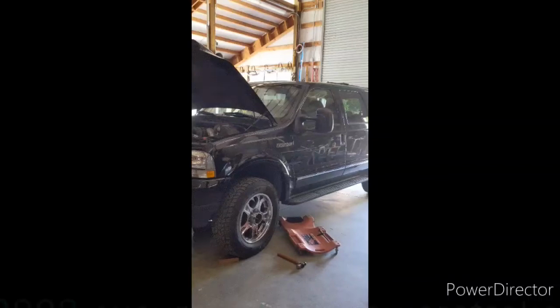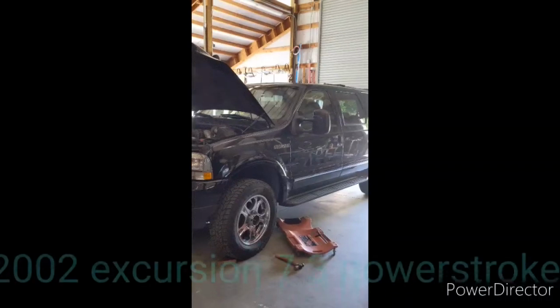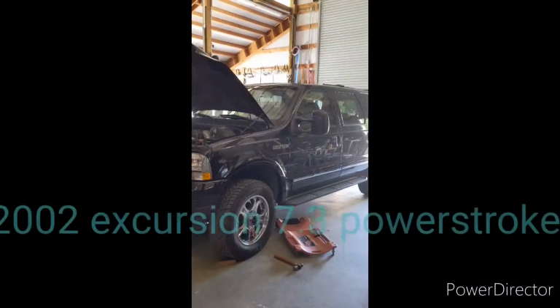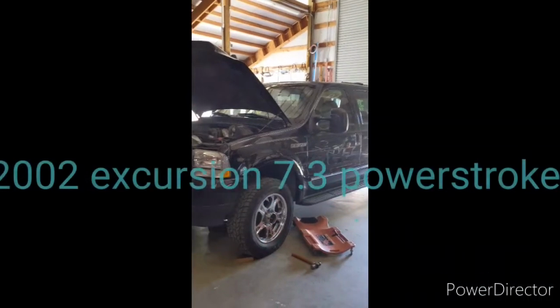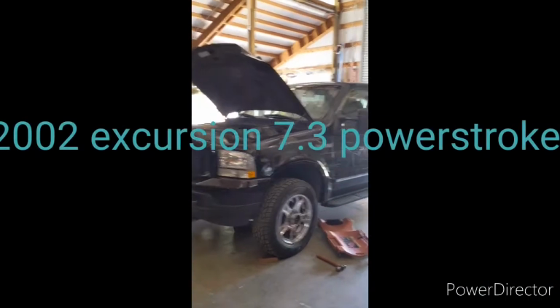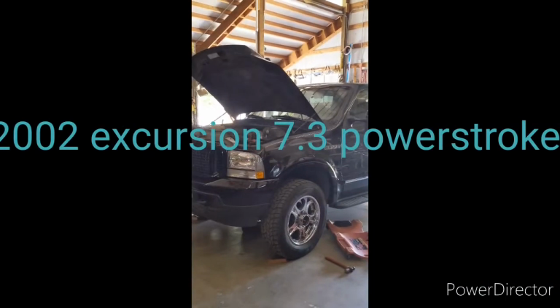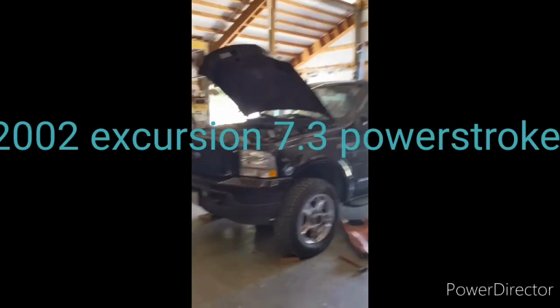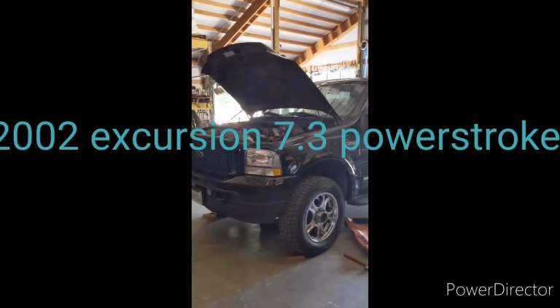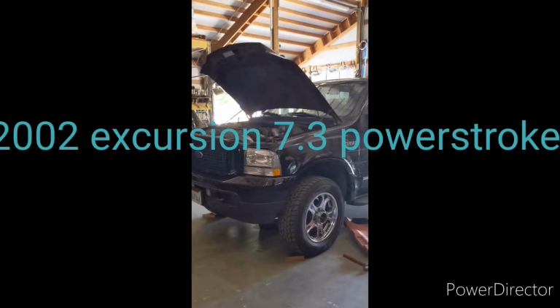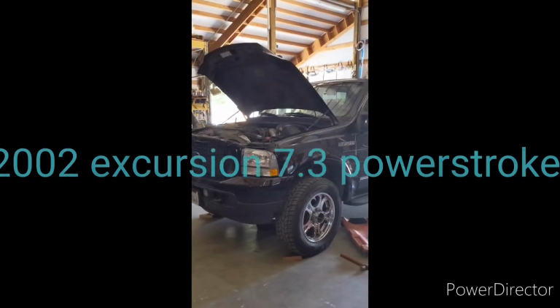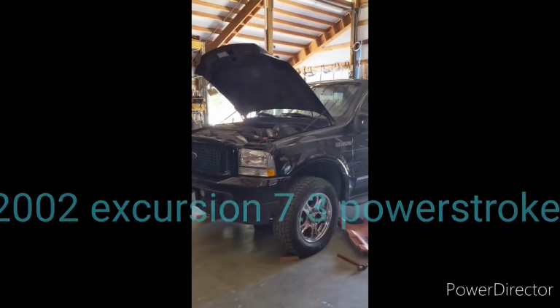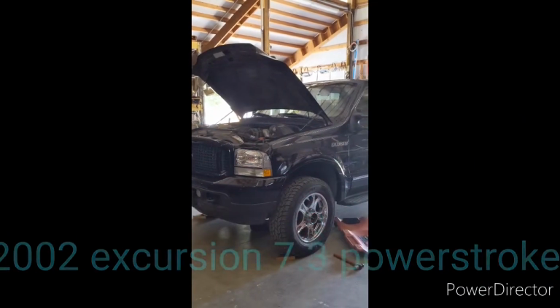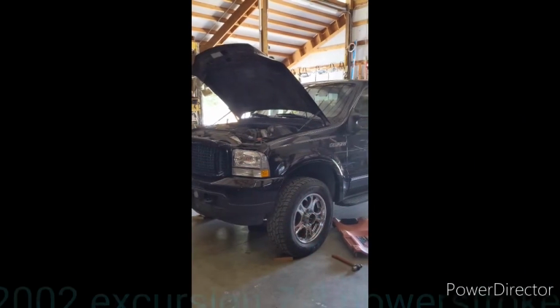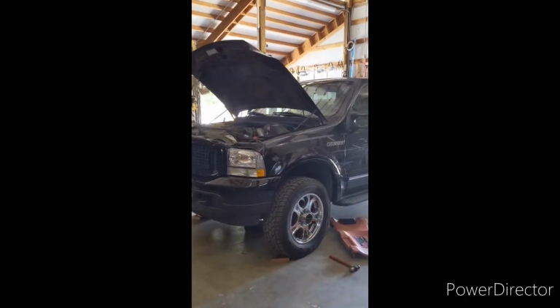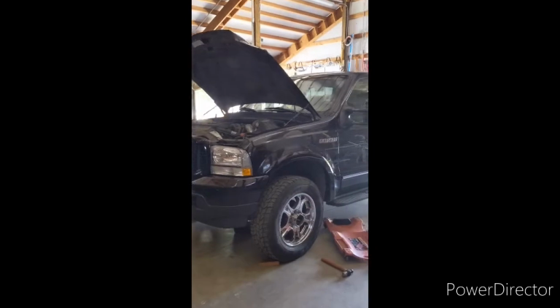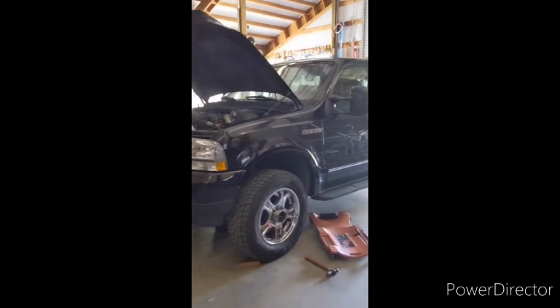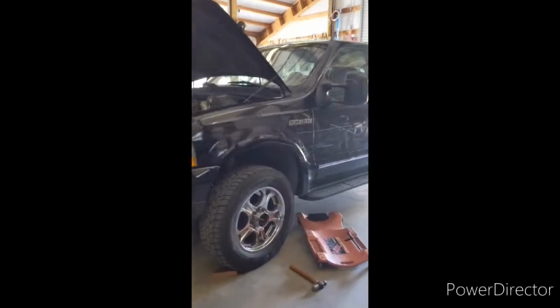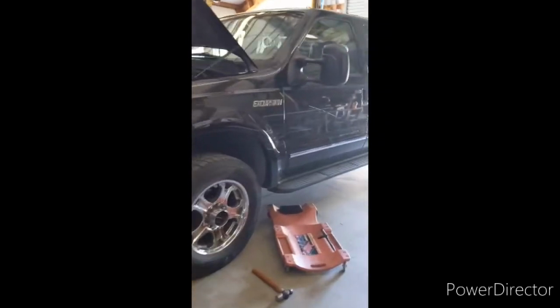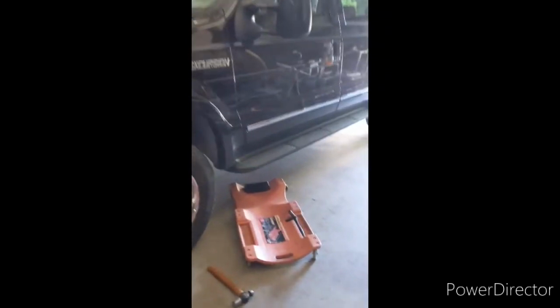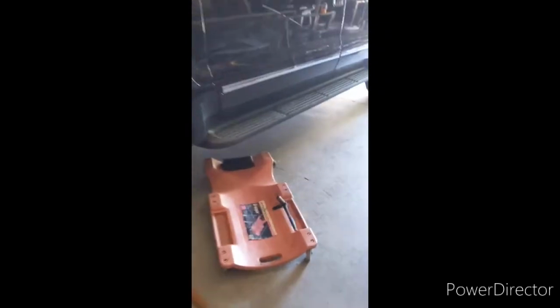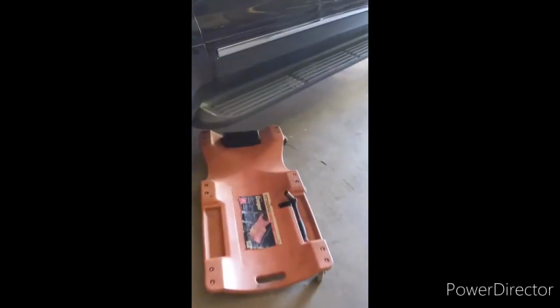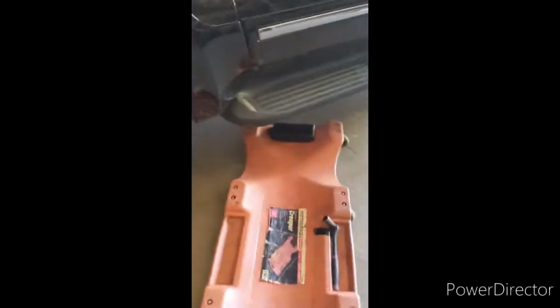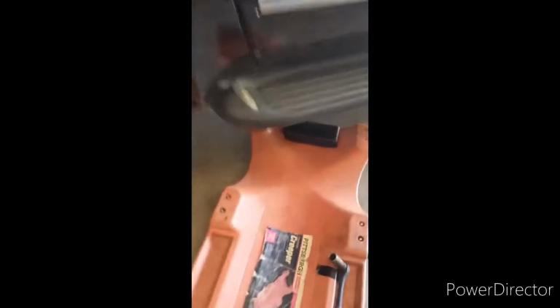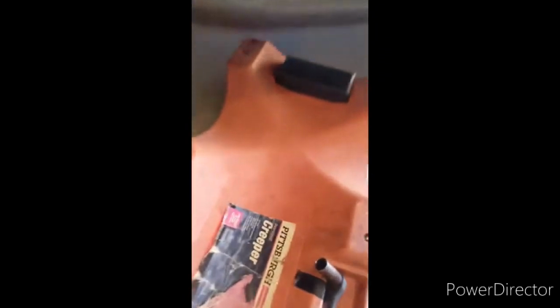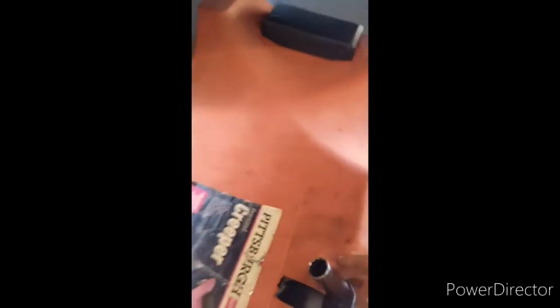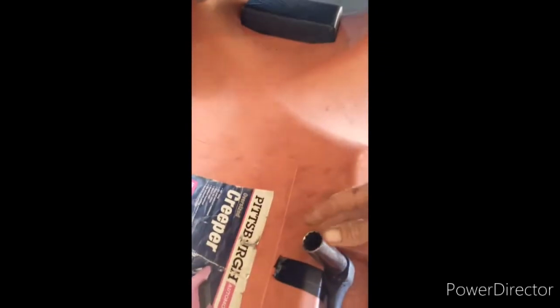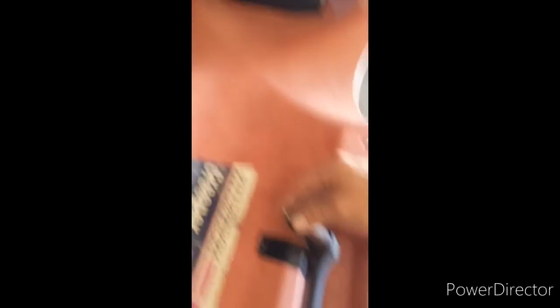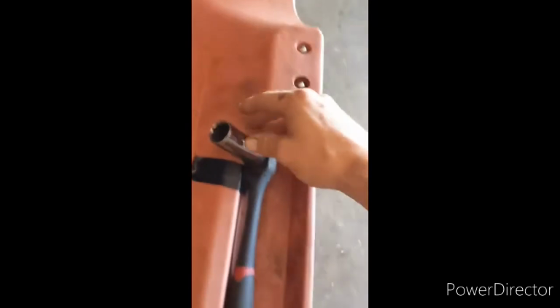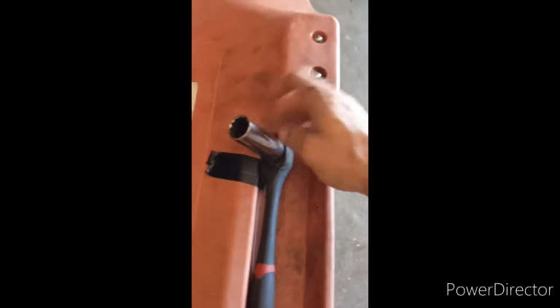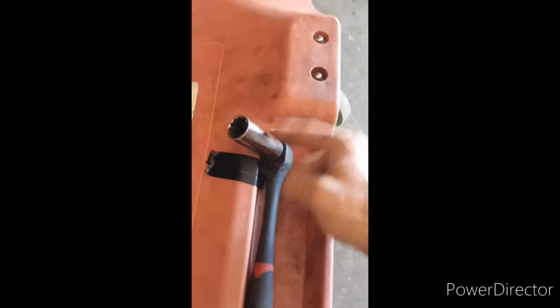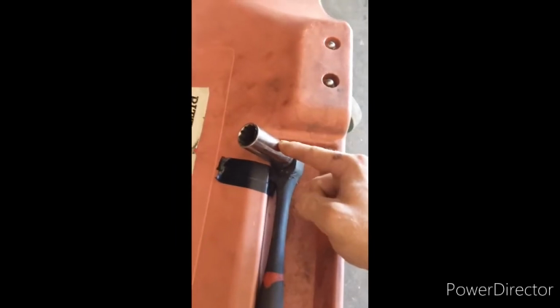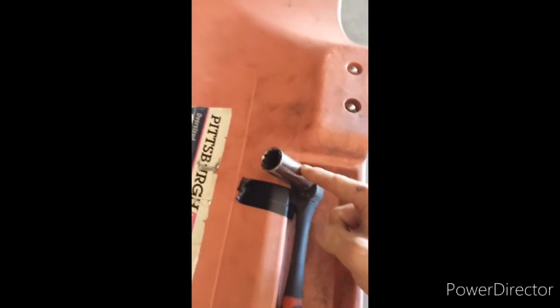It's an oil change on a 2002 7.3 Excursion. For the drain plug, it's going to be a 19mm socket.